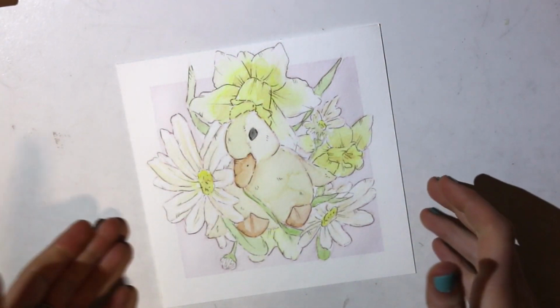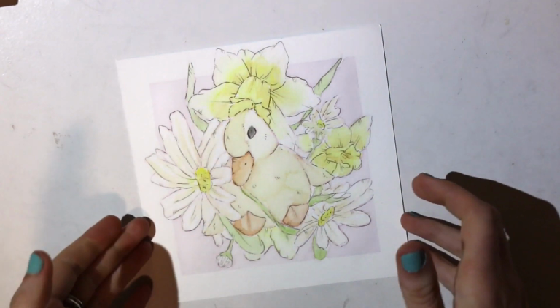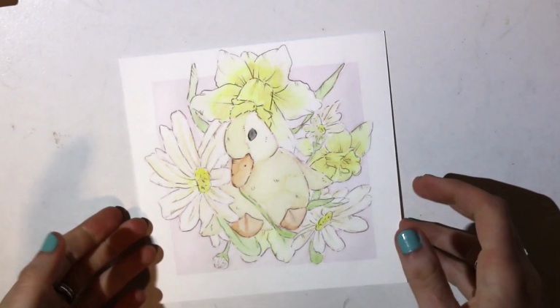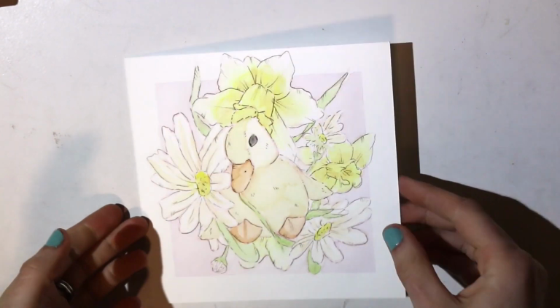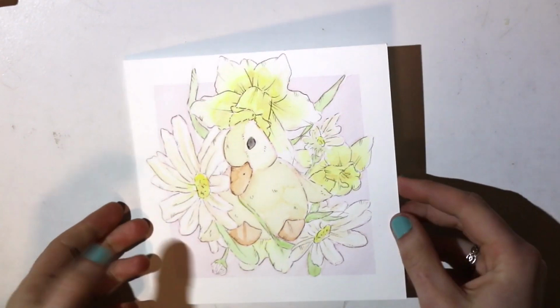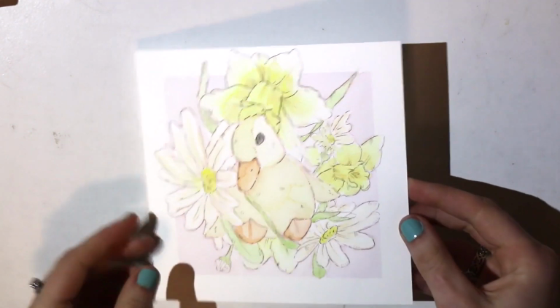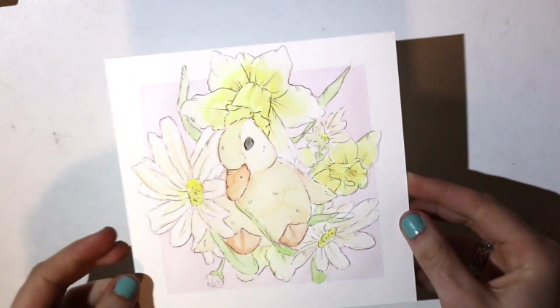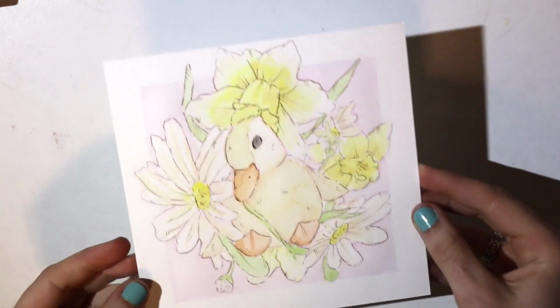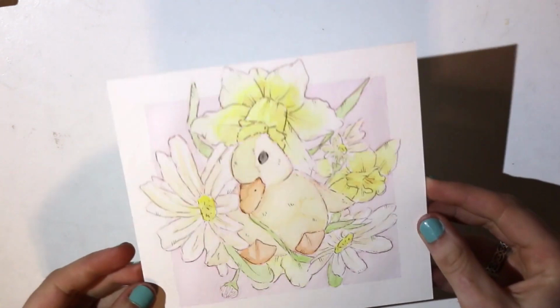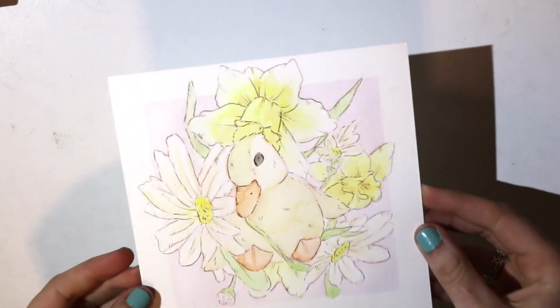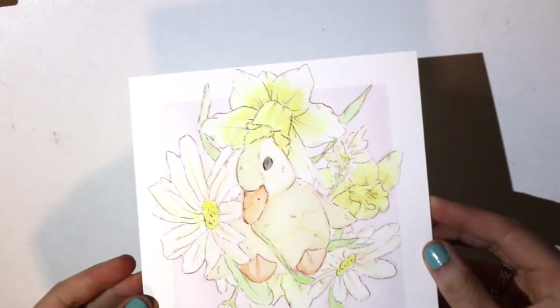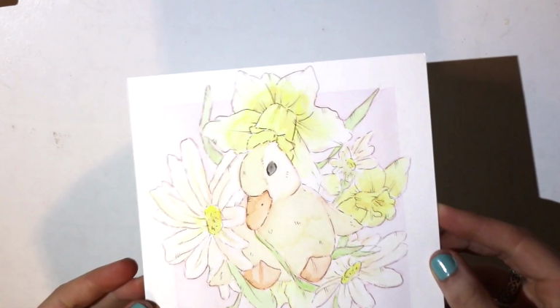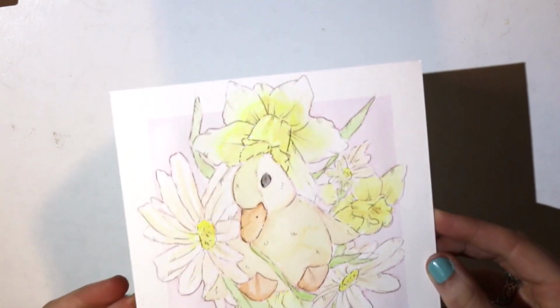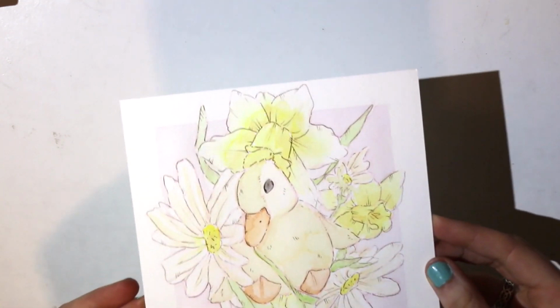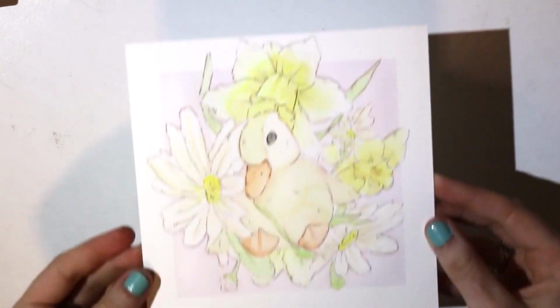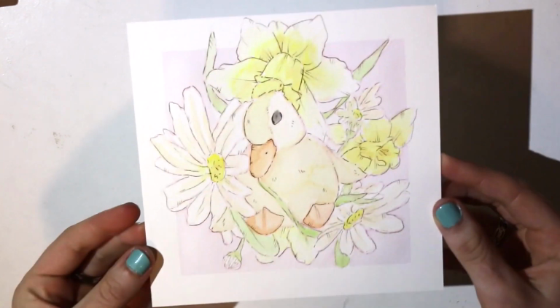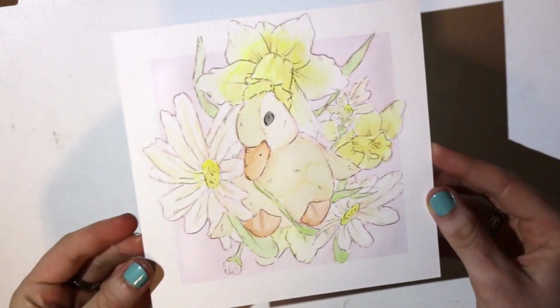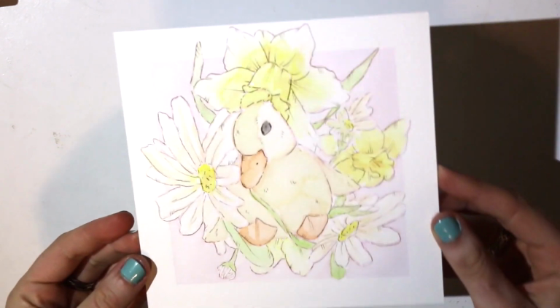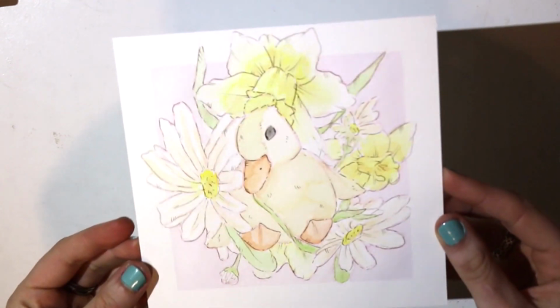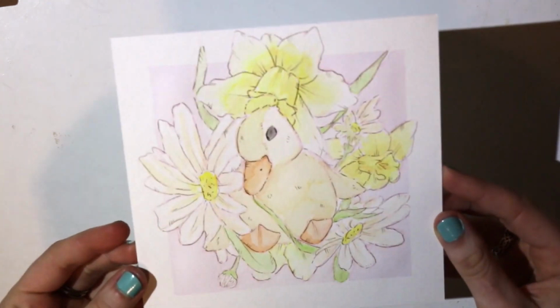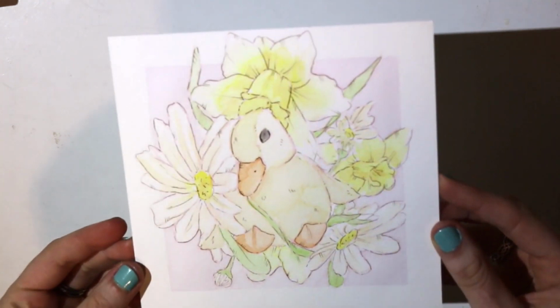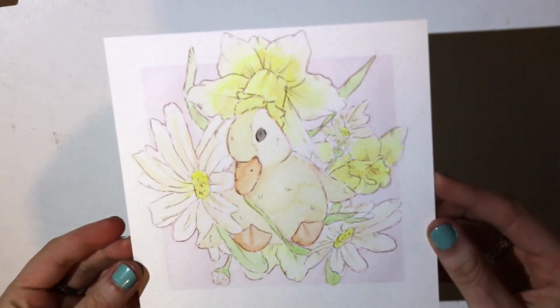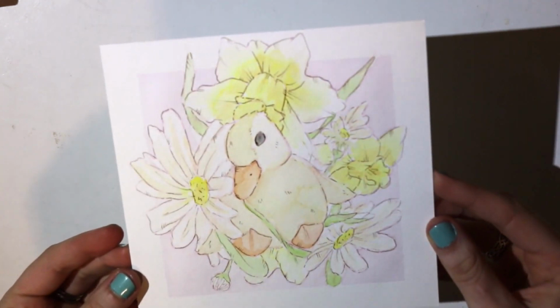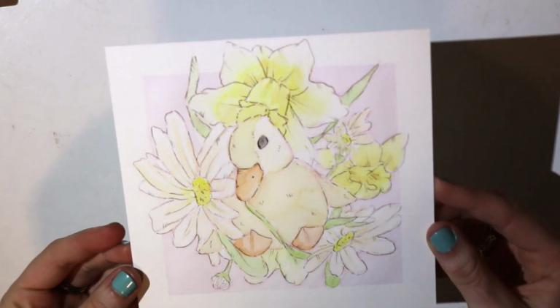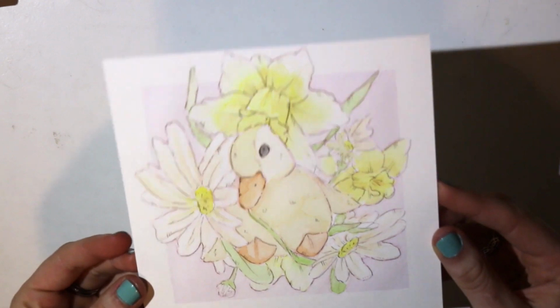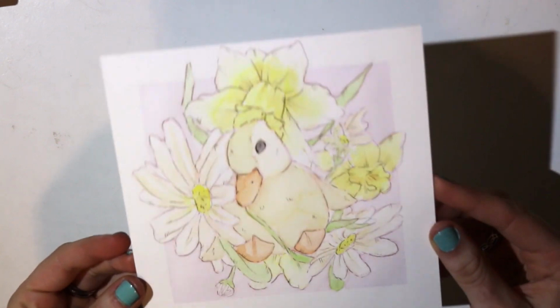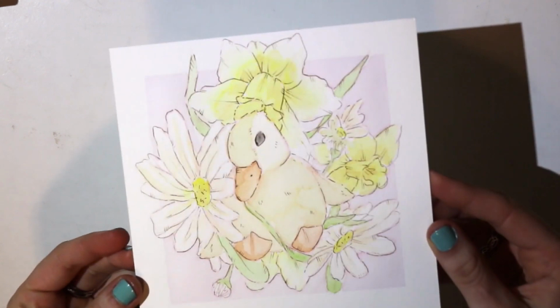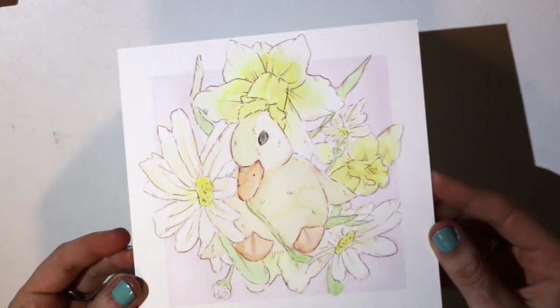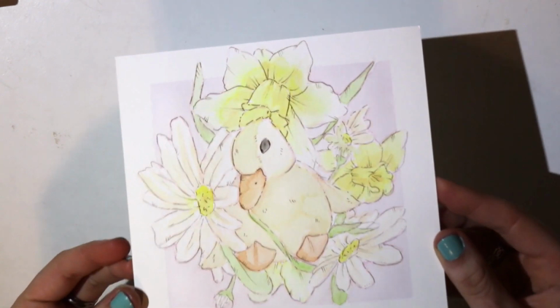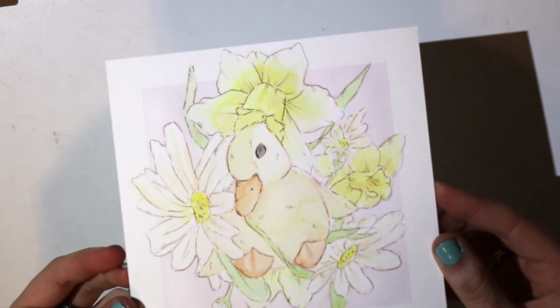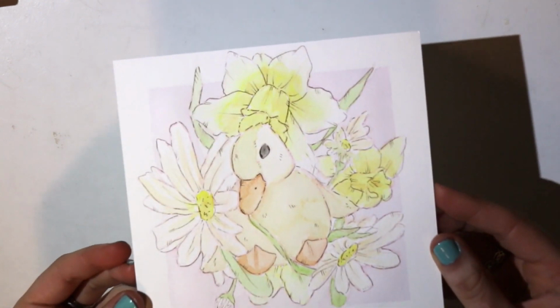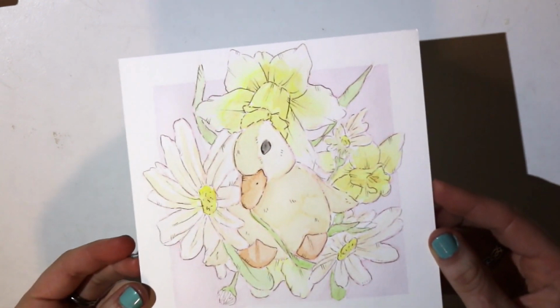And there it is, all finished. There are a few difficulties of bleeding paint and whatnot, but overall I don't think it's bad.